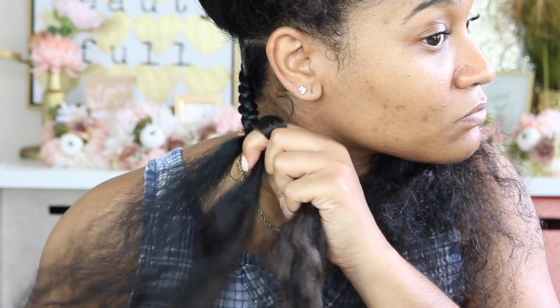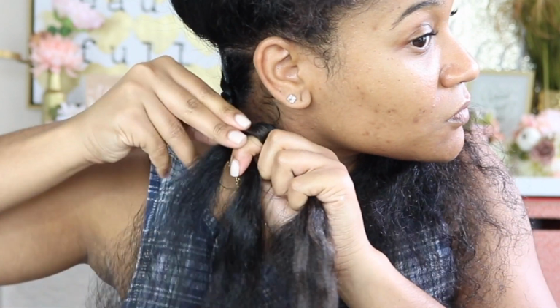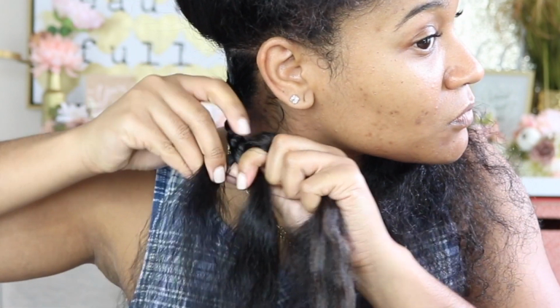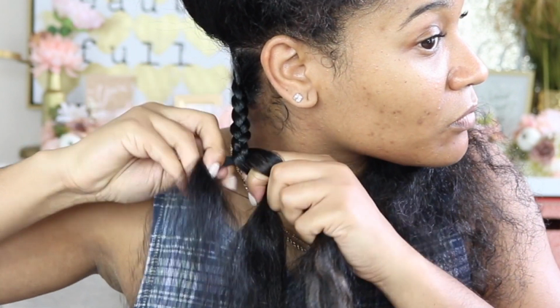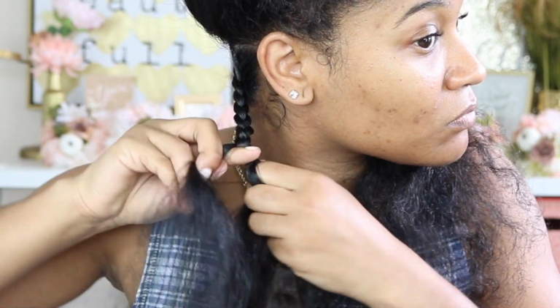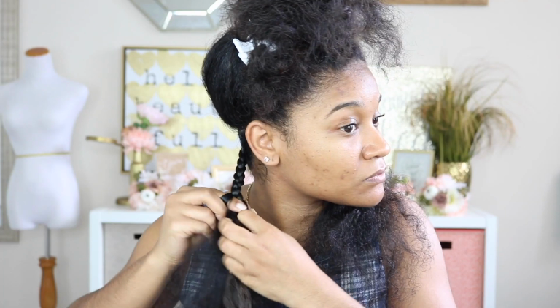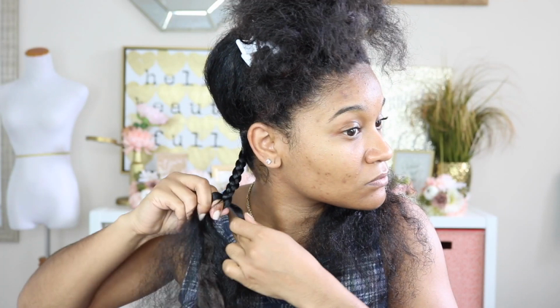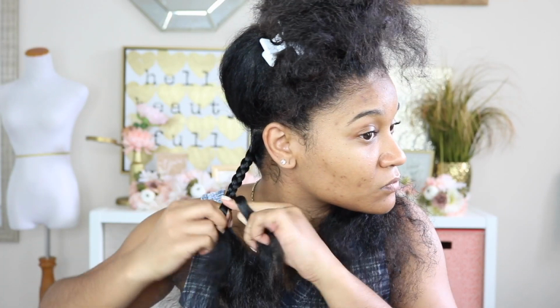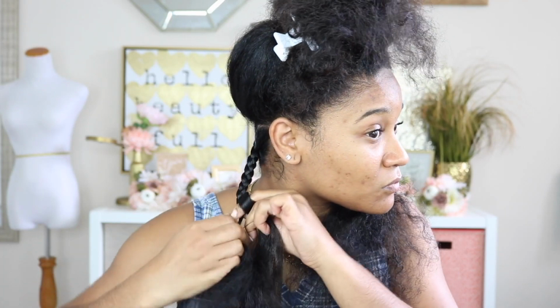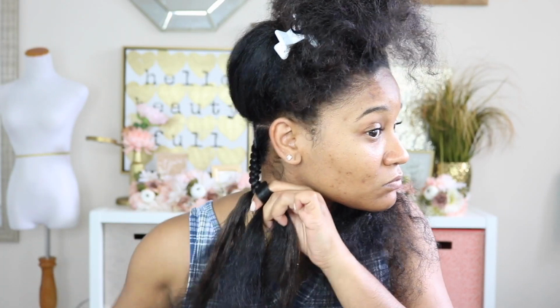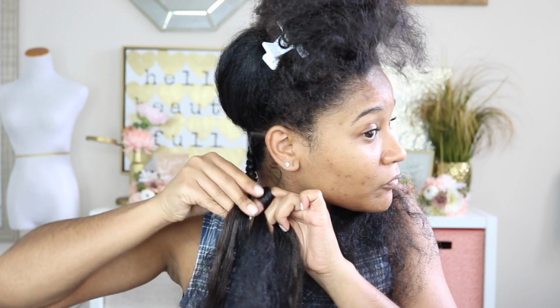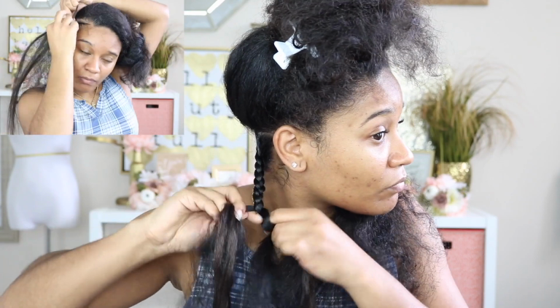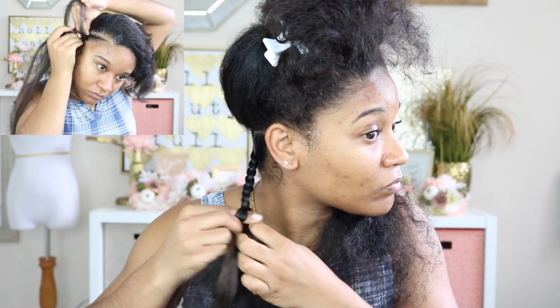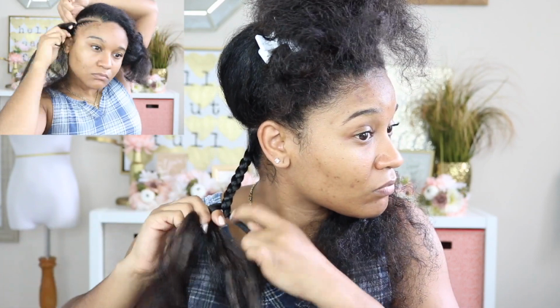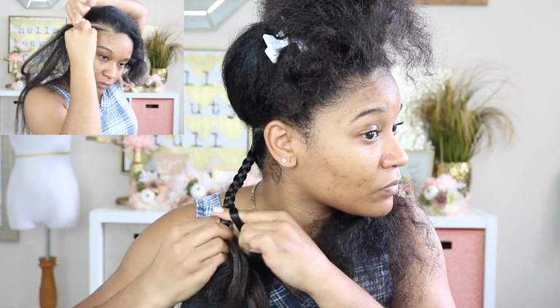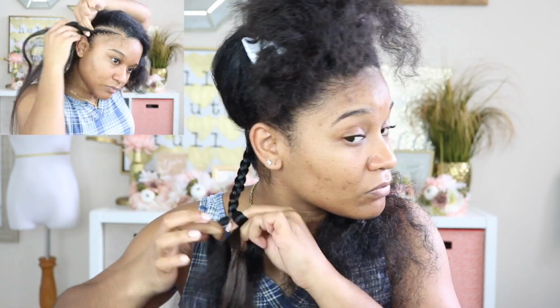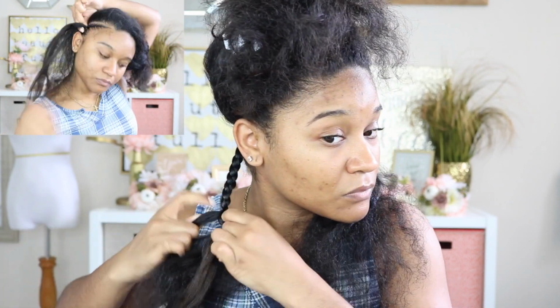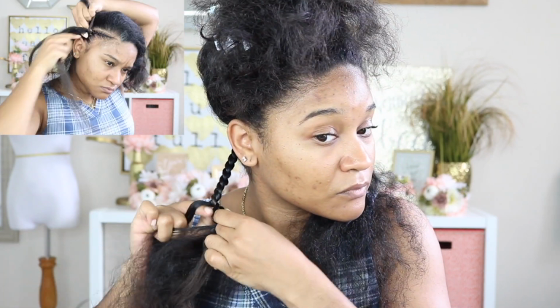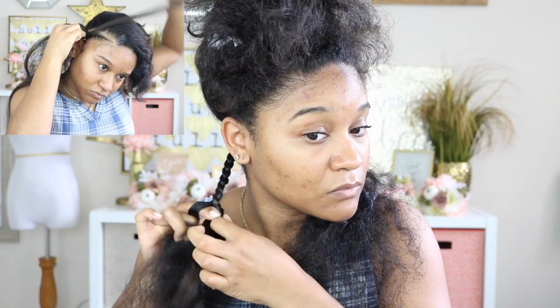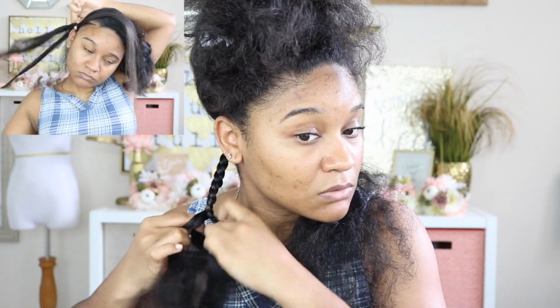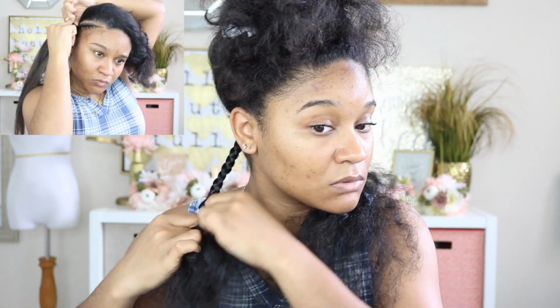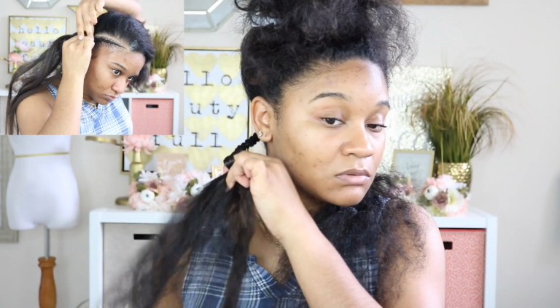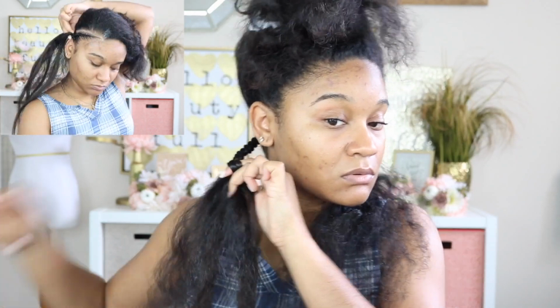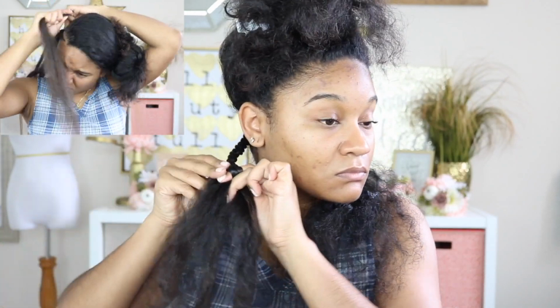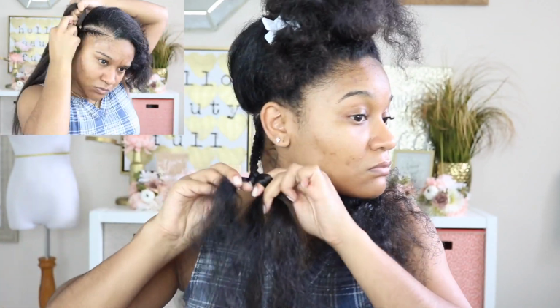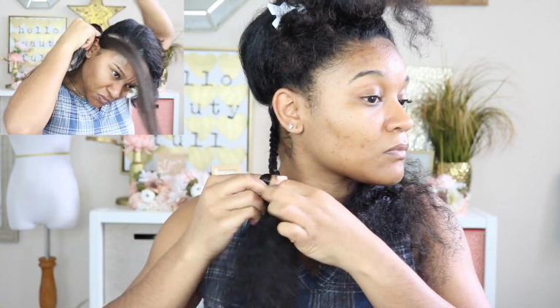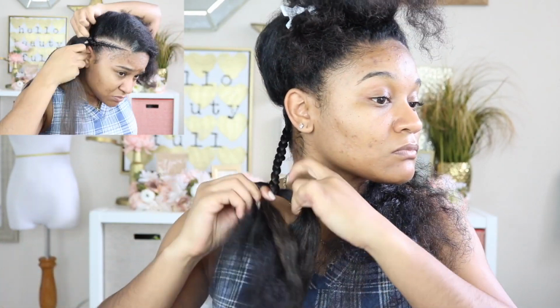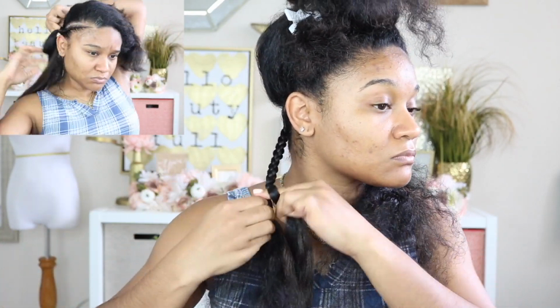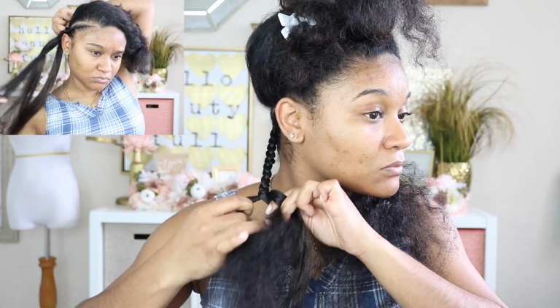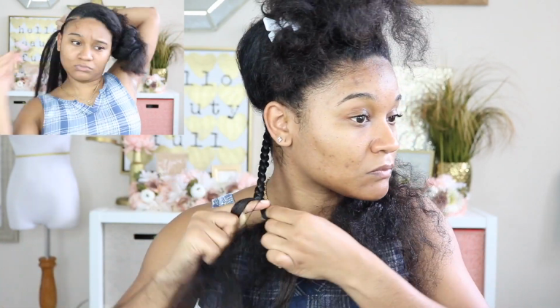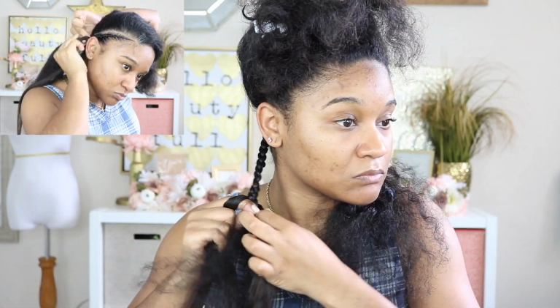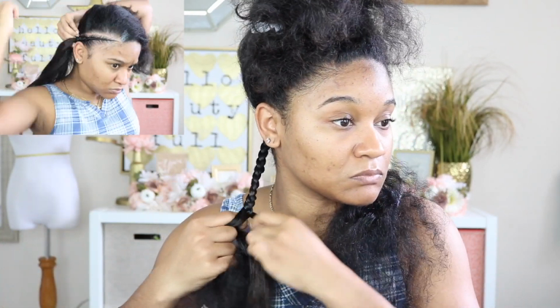As you can see this hair is already kind of put together, and that's because before I did this I was thinking about just doing regular feeding braids. I actually started doing feeding braids and just changed my mind at the last minute when I had like one more braid left to do.